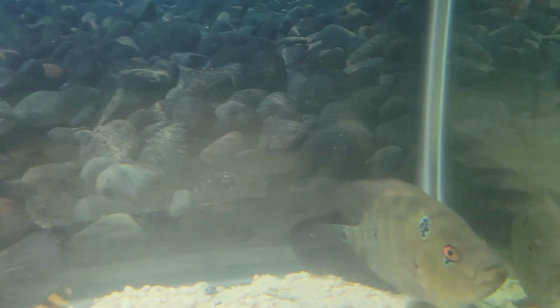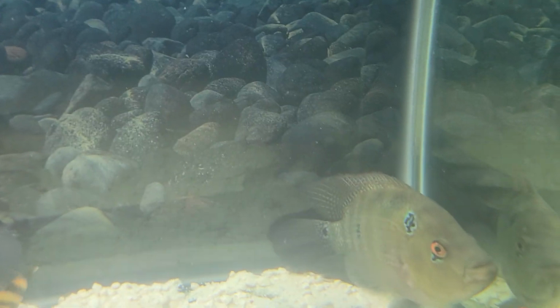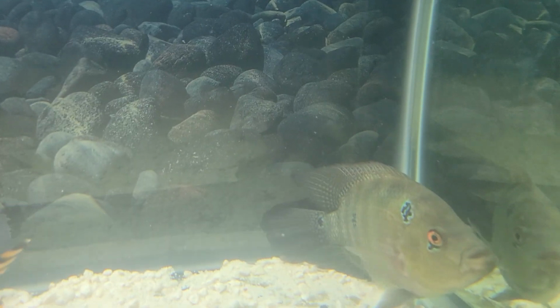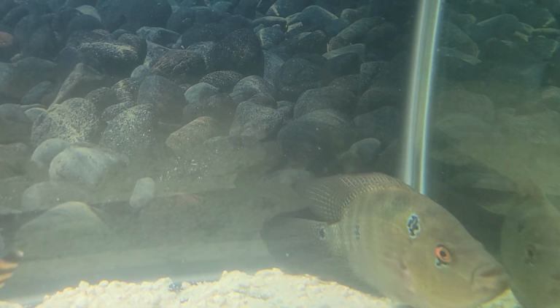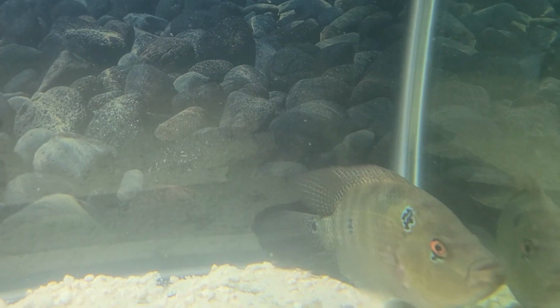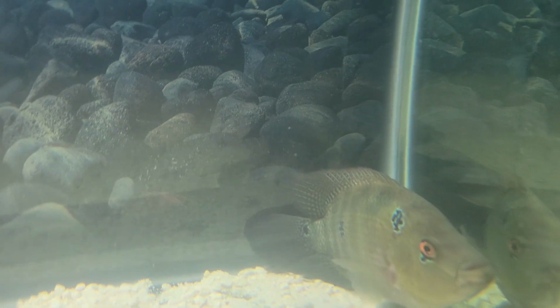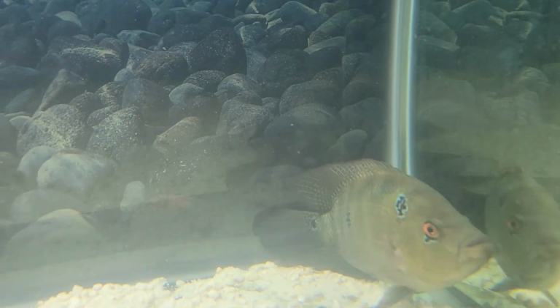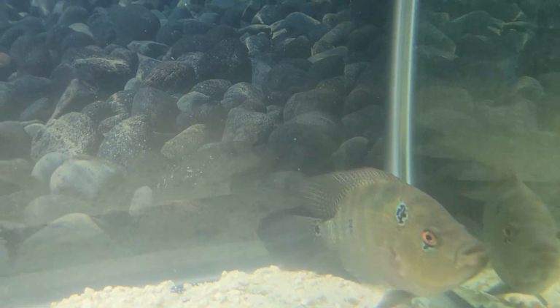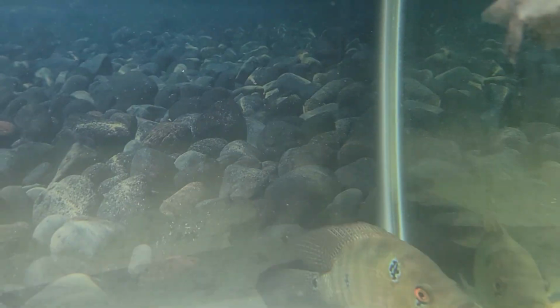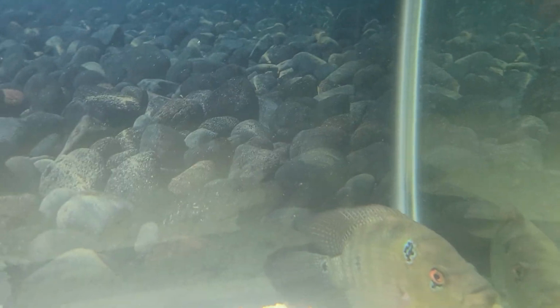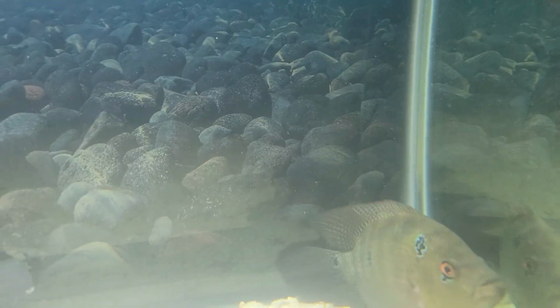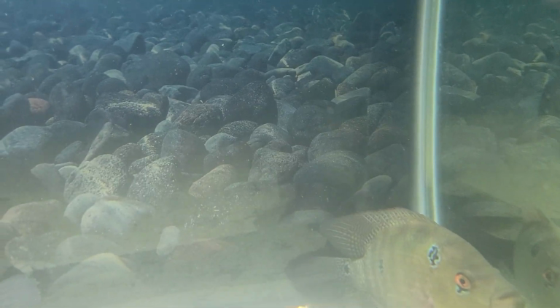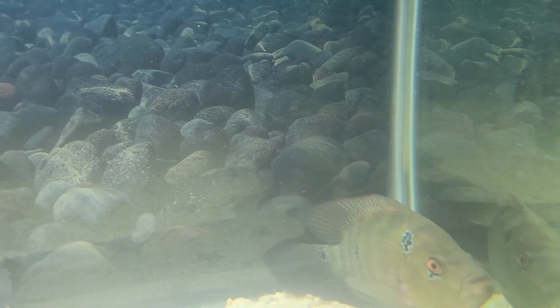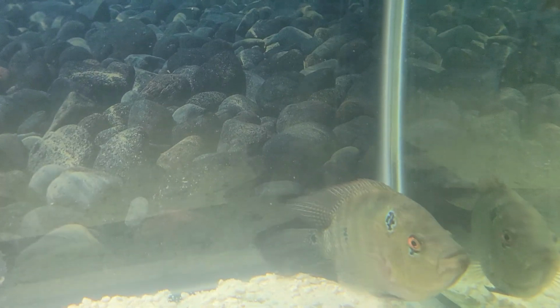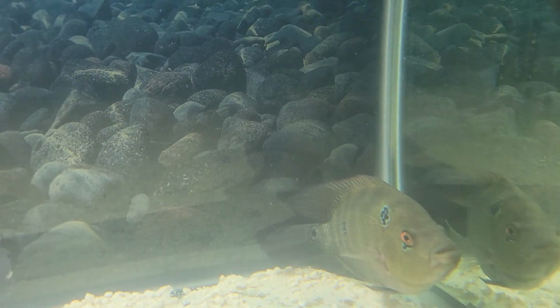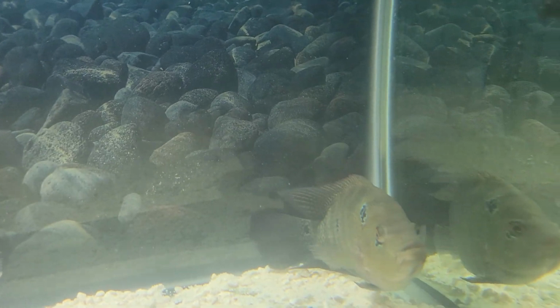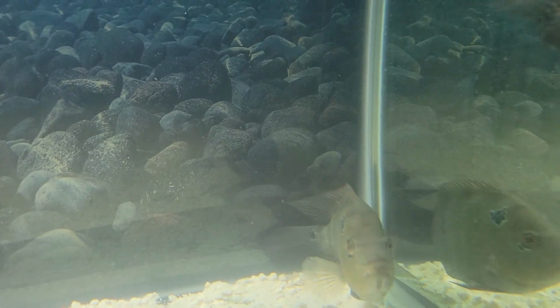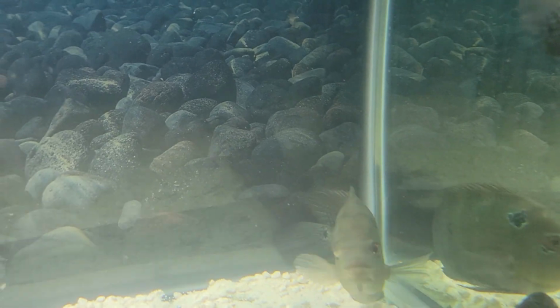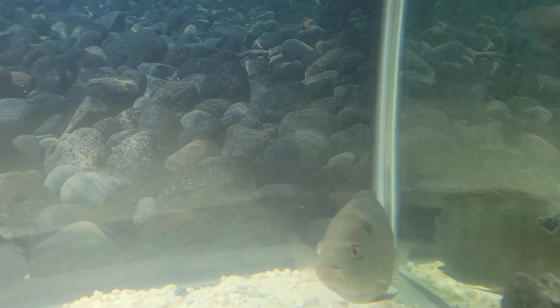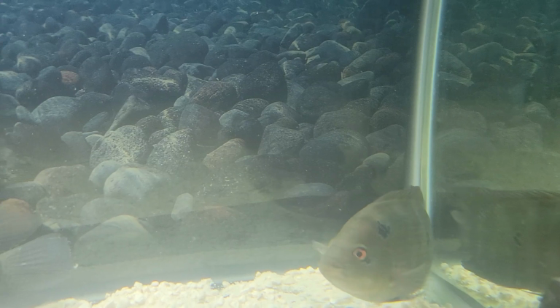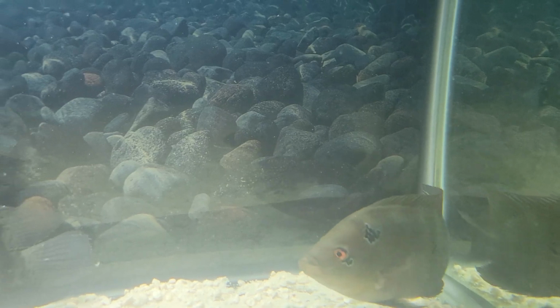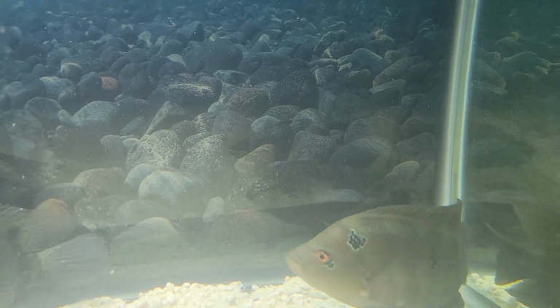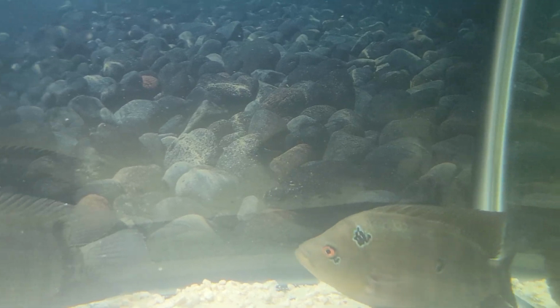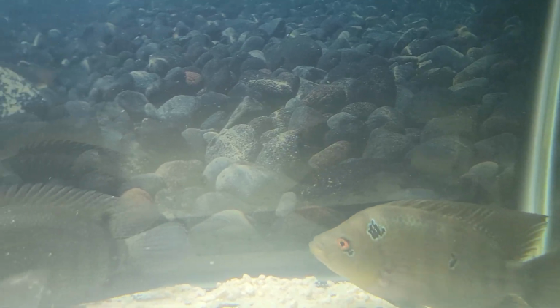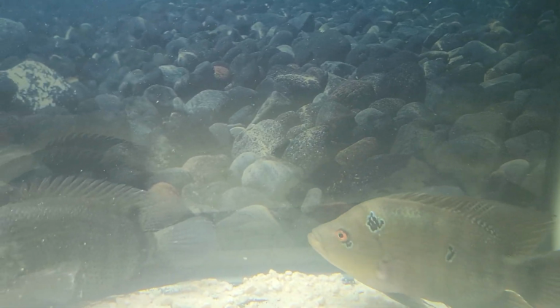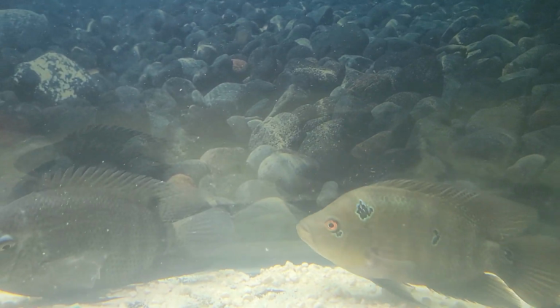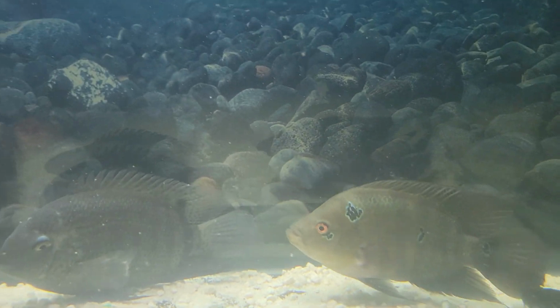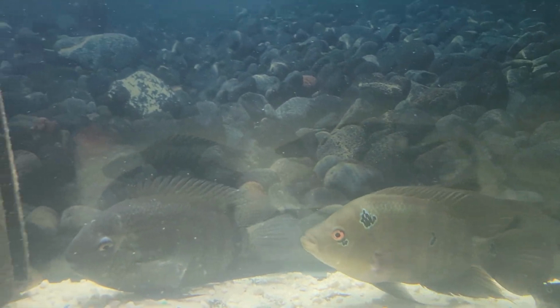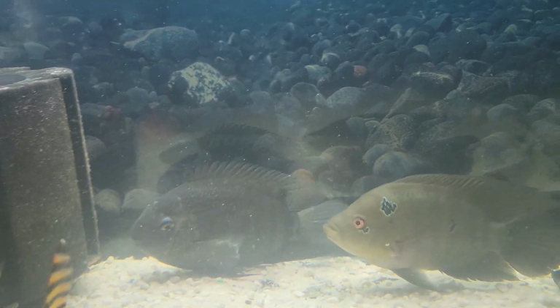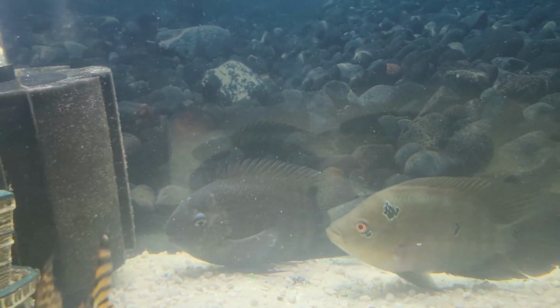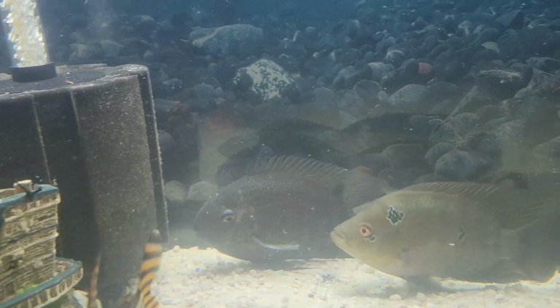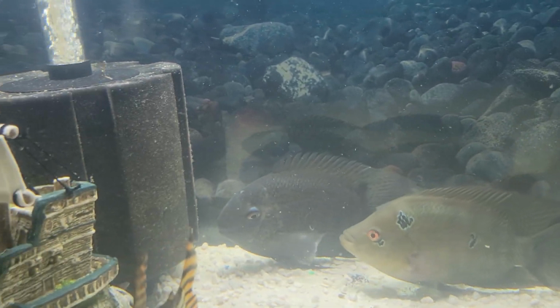Comfortable furnishings, organic materials, and art — the result is a stylish downtown oasis. See for yourself.